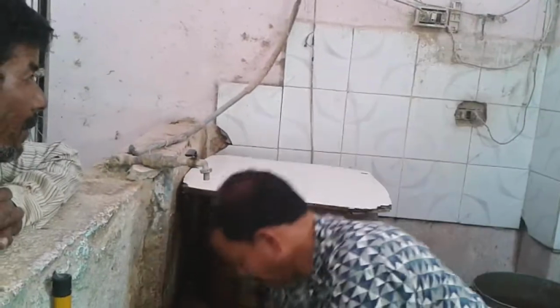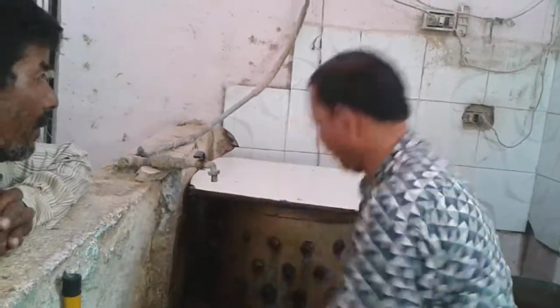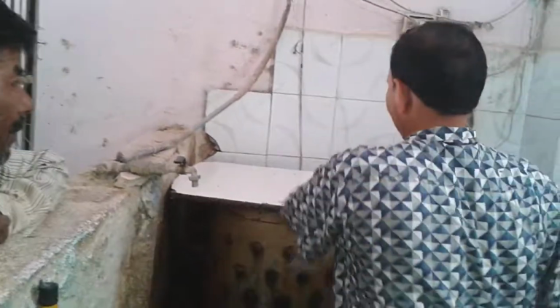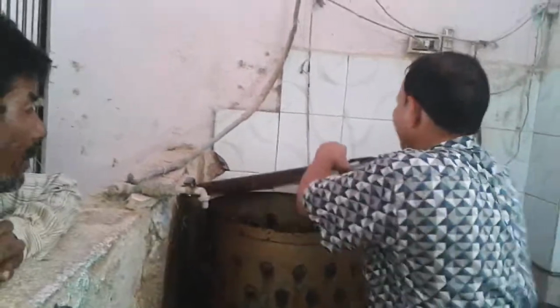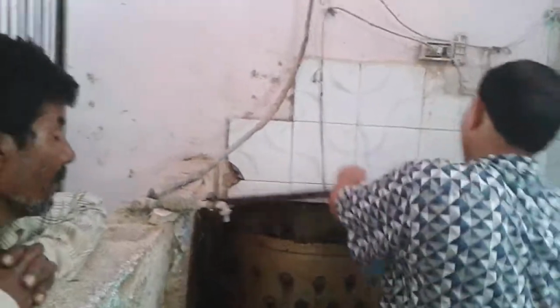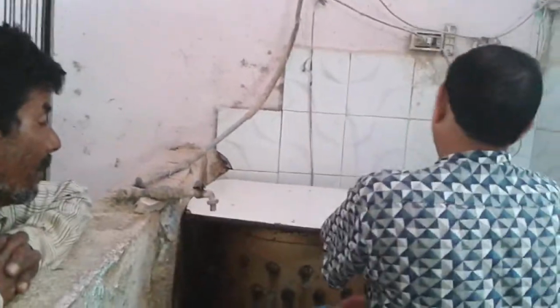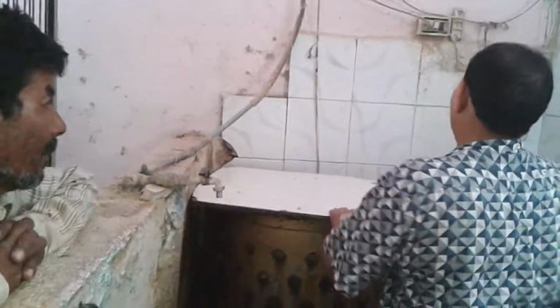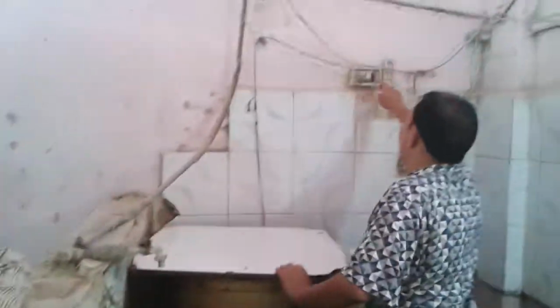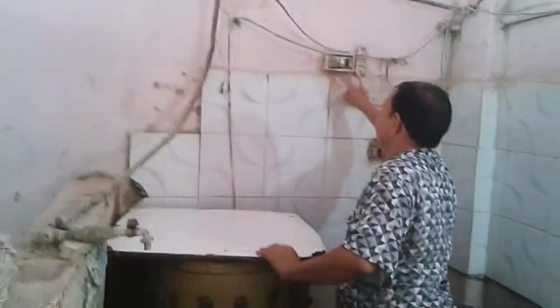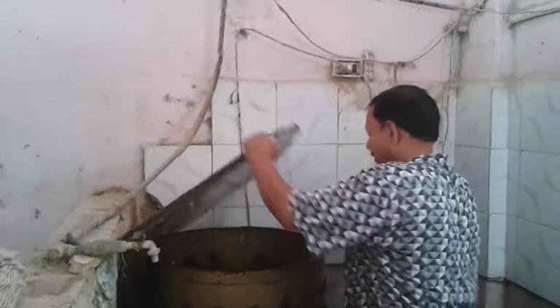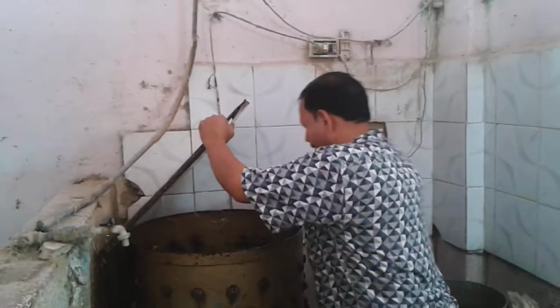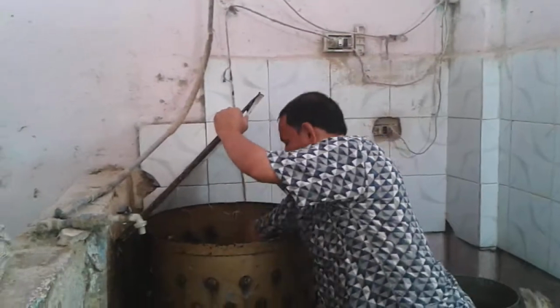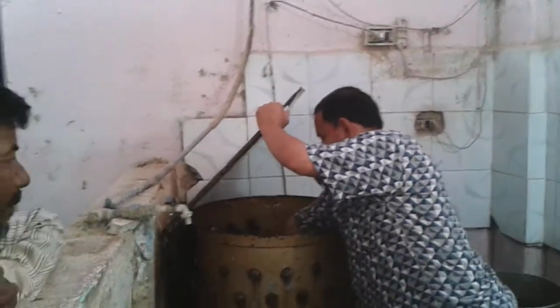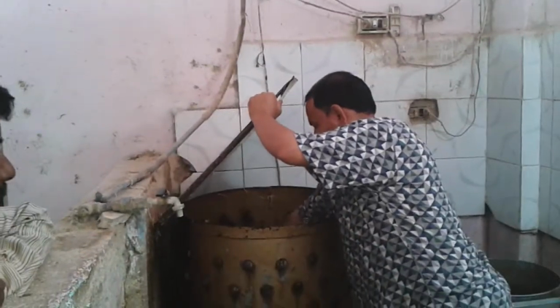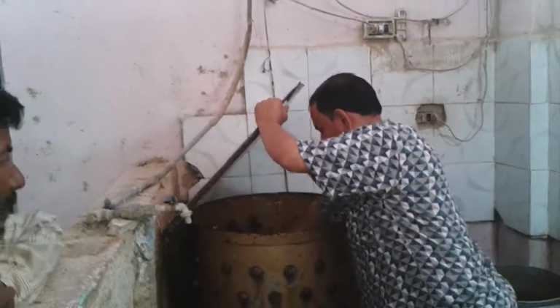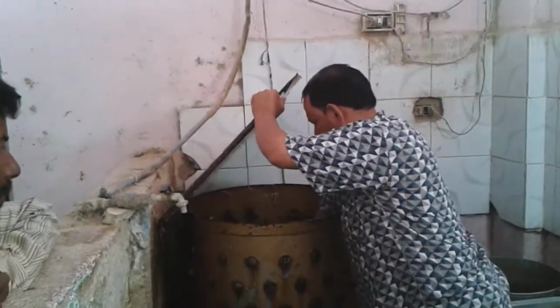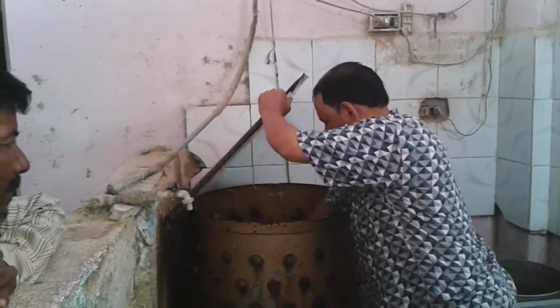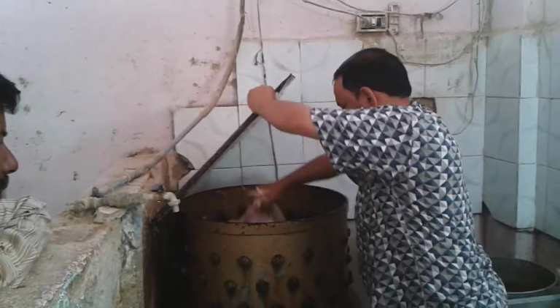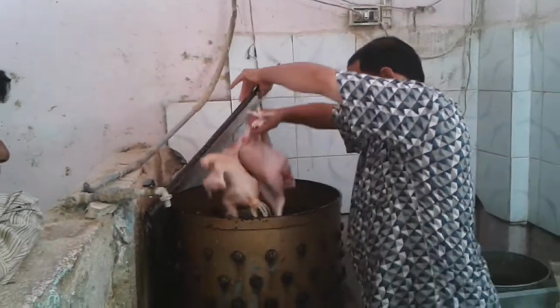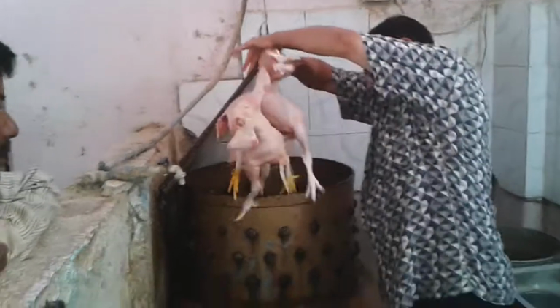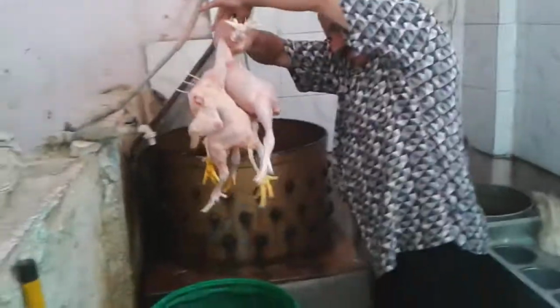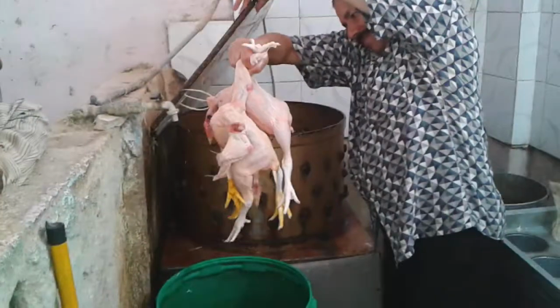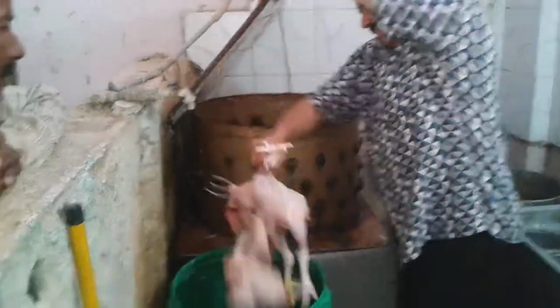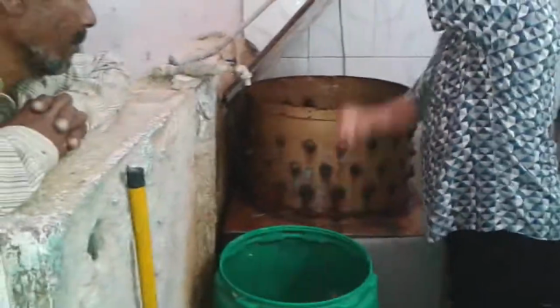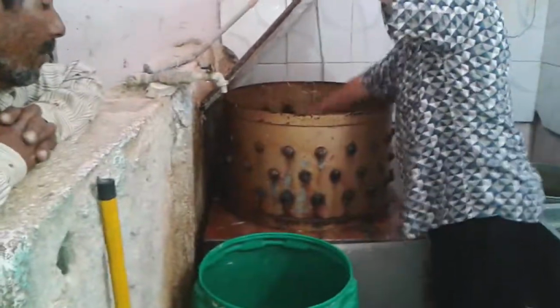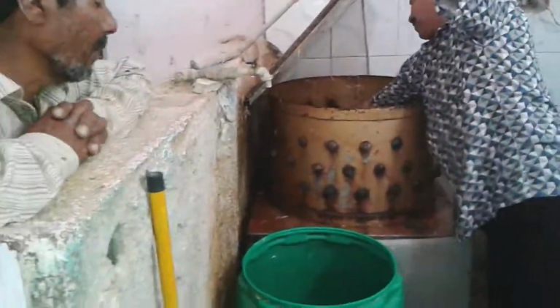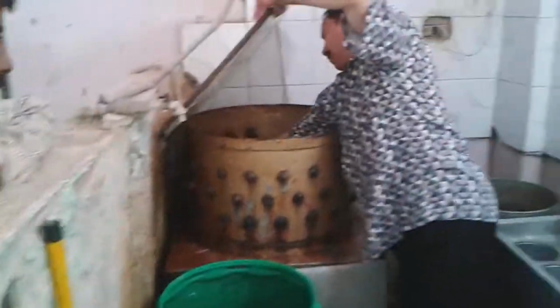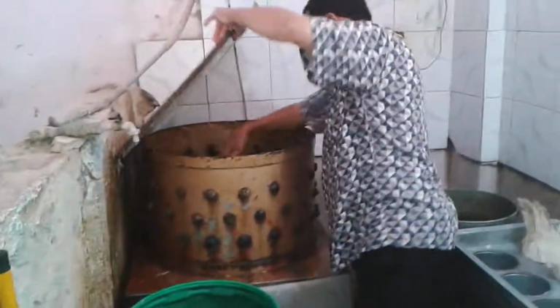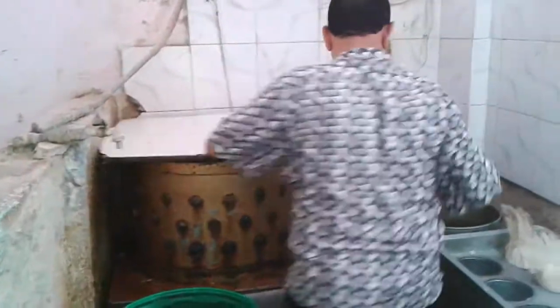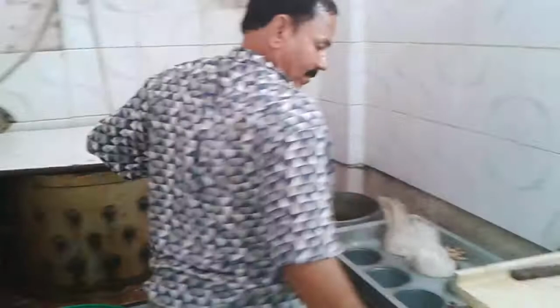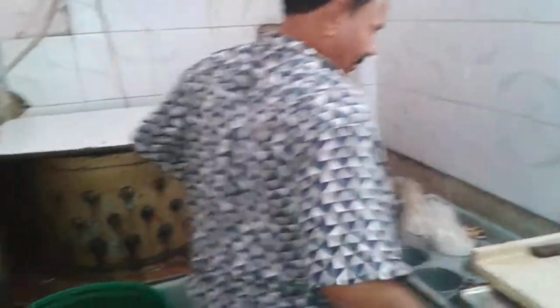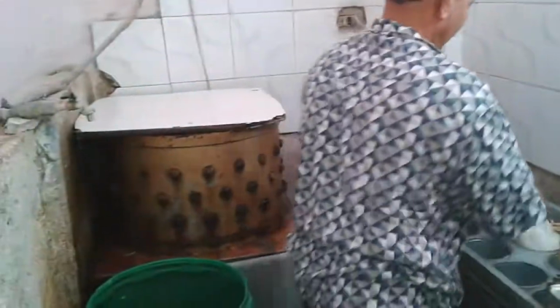Is that hot water or what? Did you see the feathers flying off? It's some sort of tumbler. Did you see the feathers flying off? That's amazing — all of it comes off so well. I saw the feathers flying off.